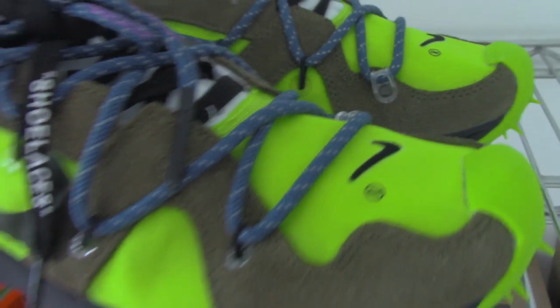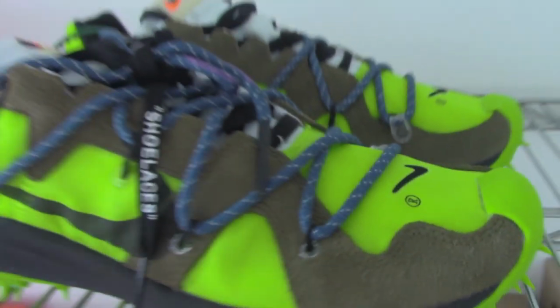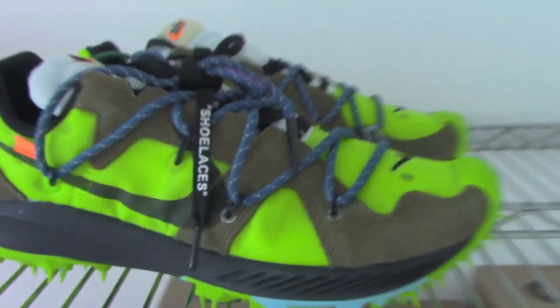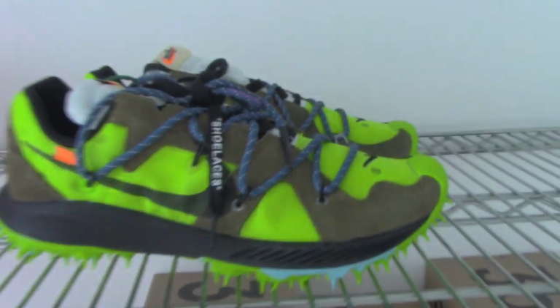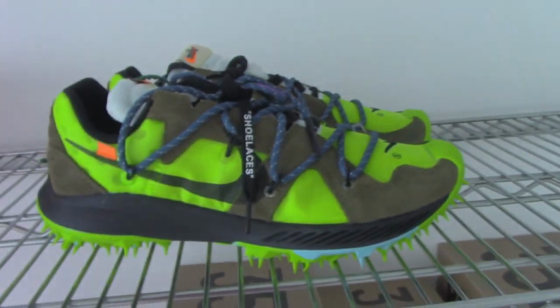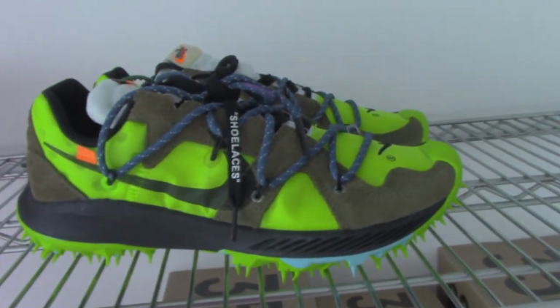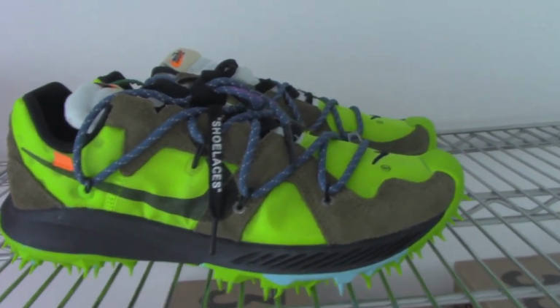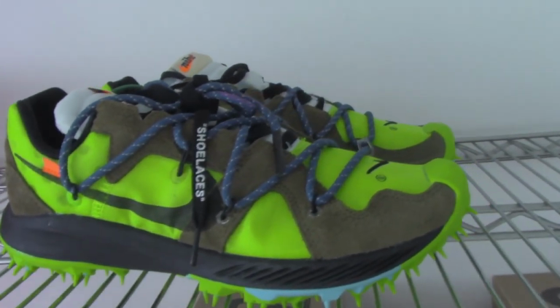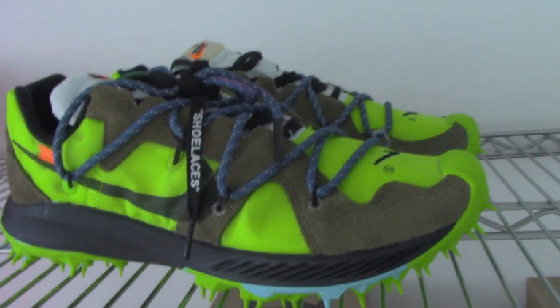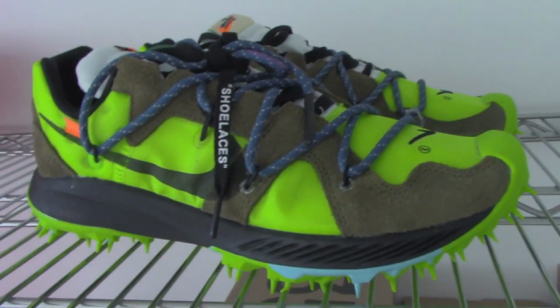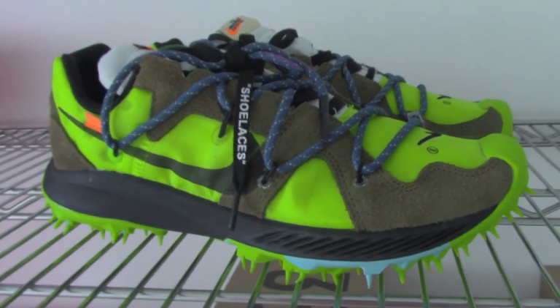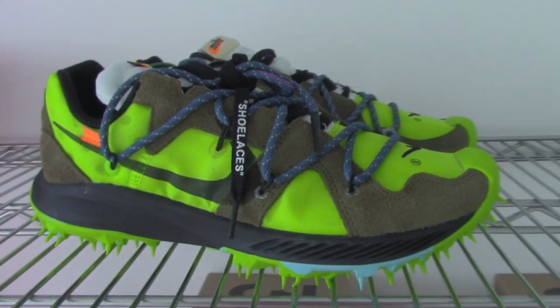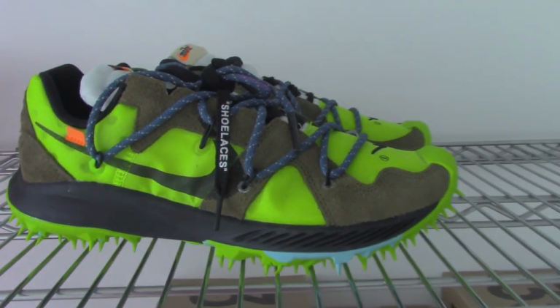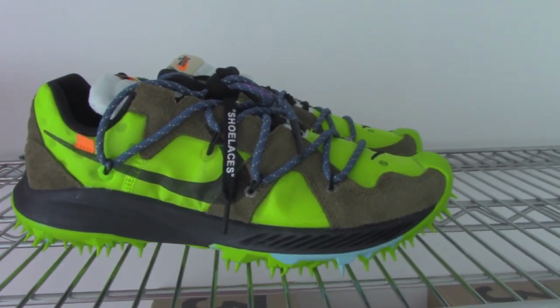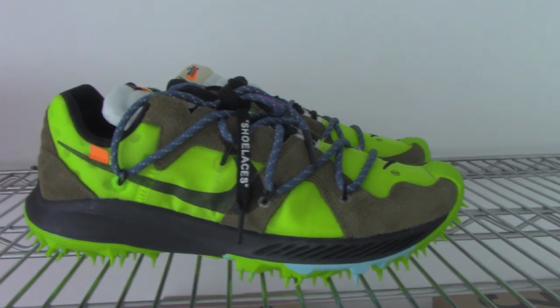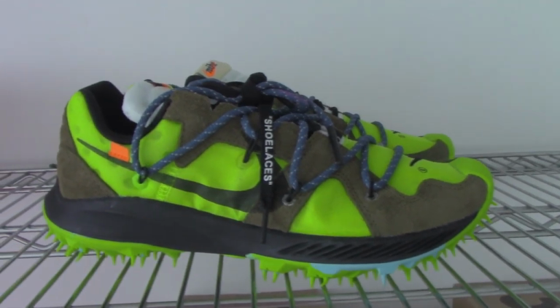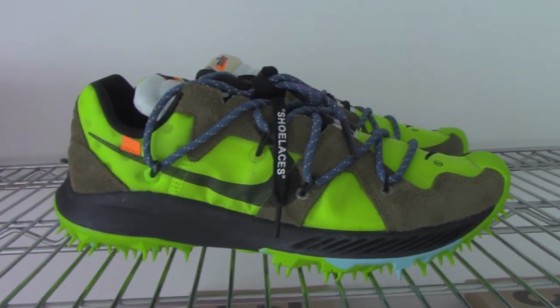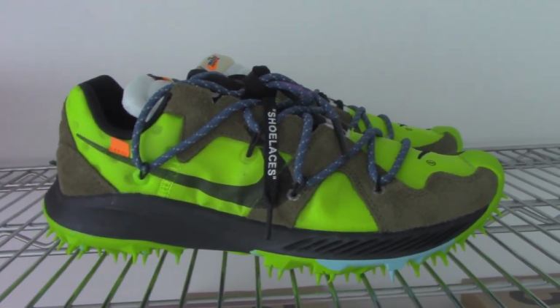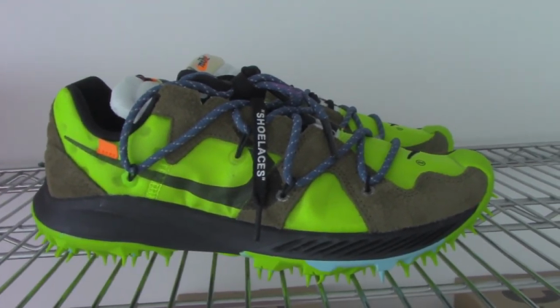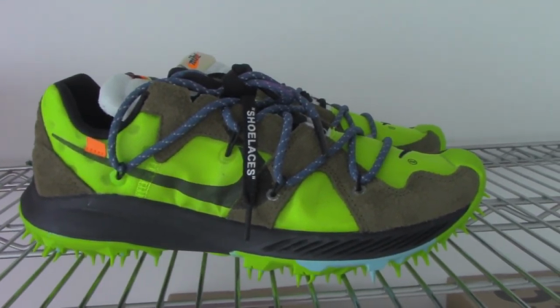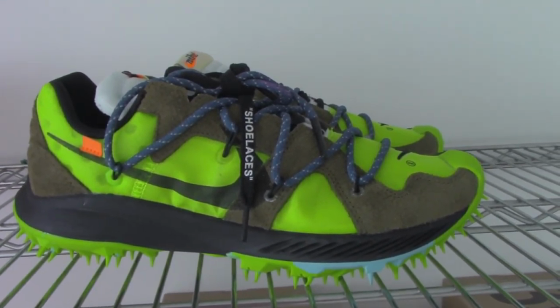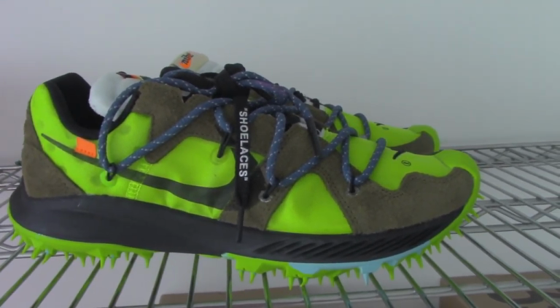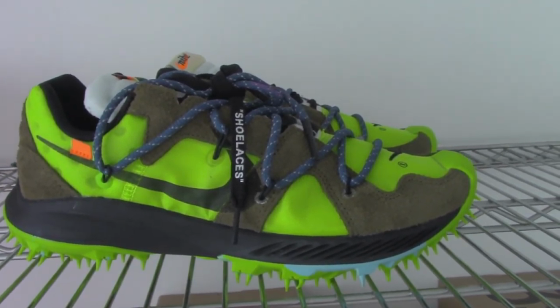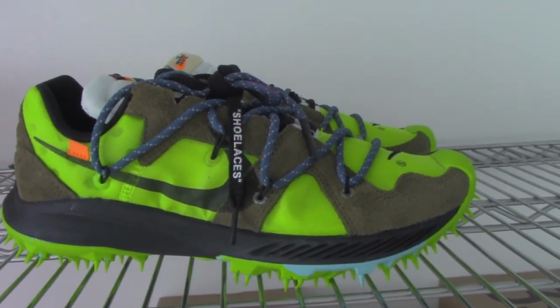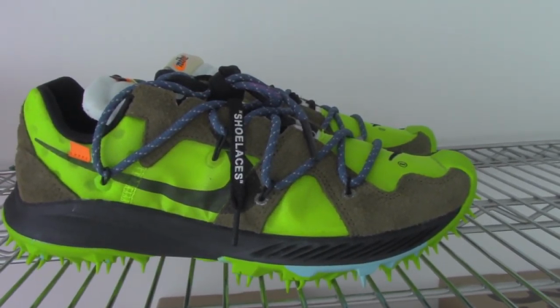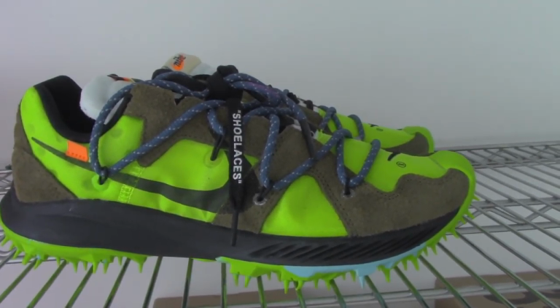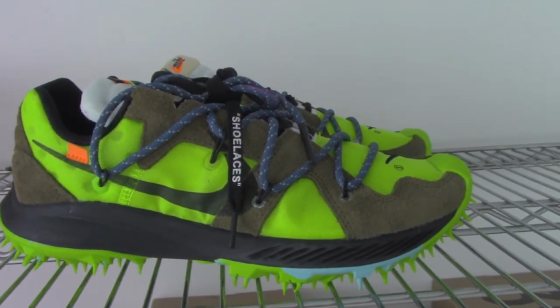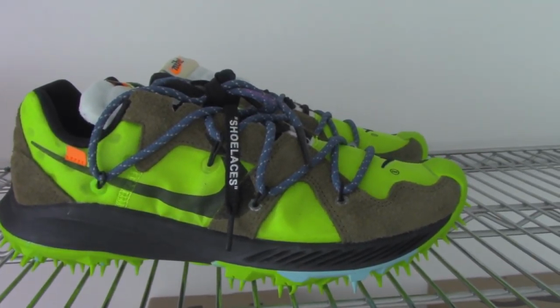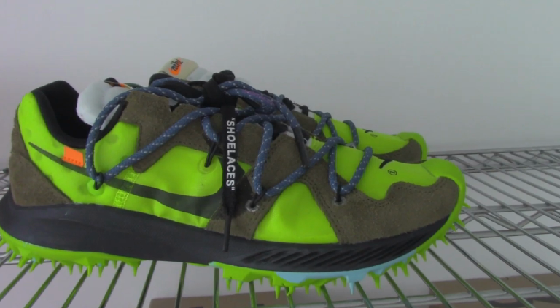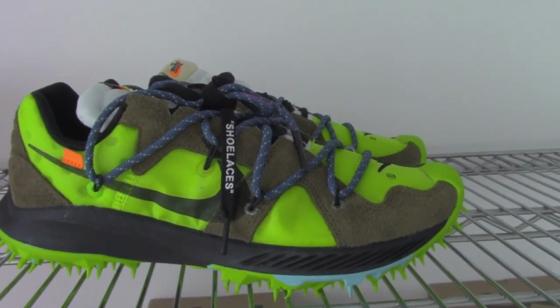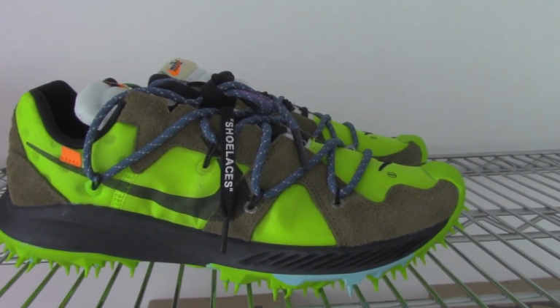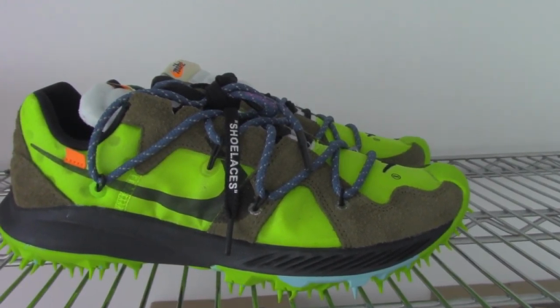Let me show the details of the shoes so you can see the whole build. It has so many colors — like green, black, blue, brown, orange.